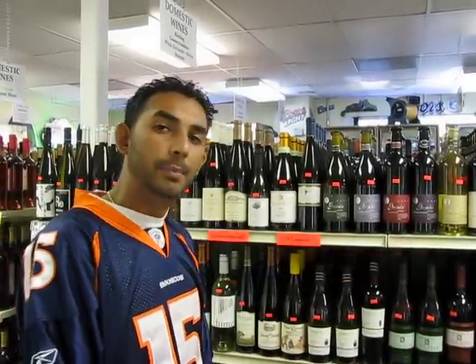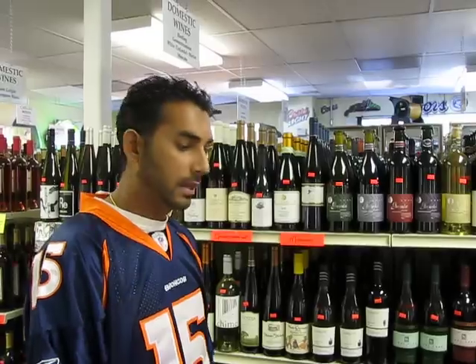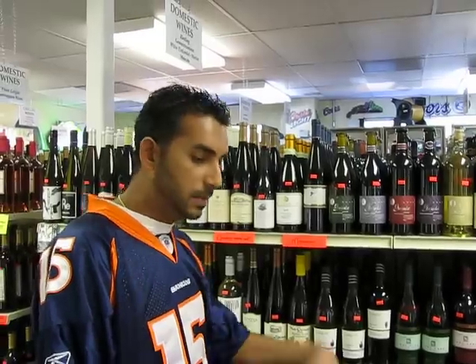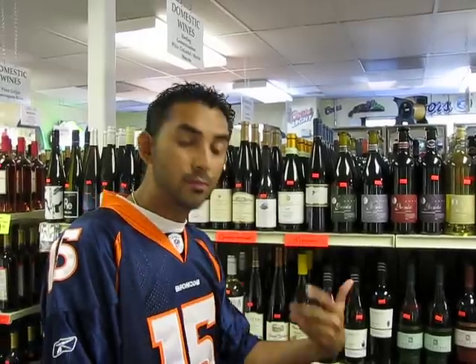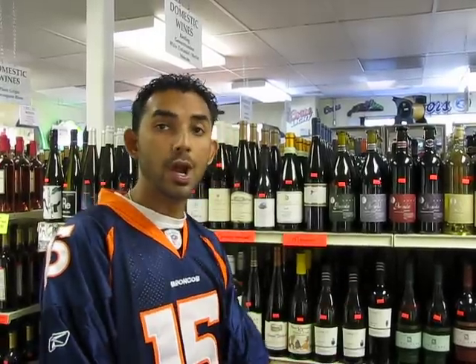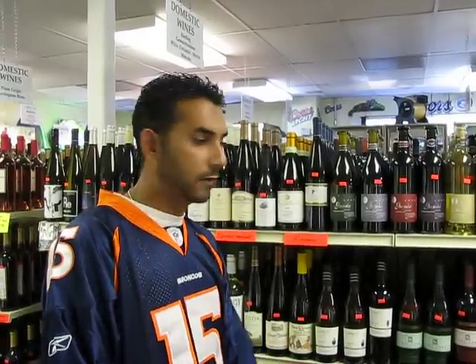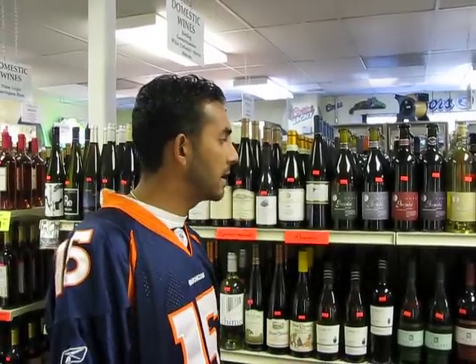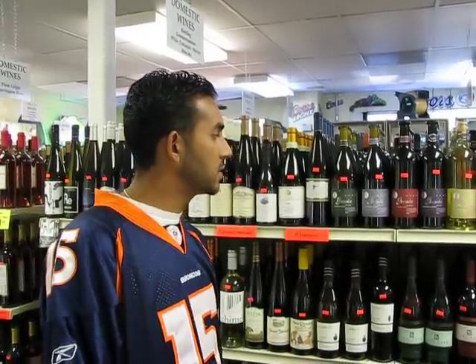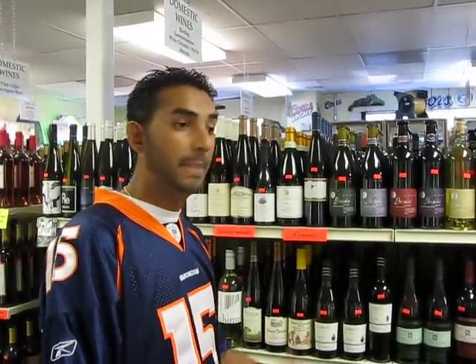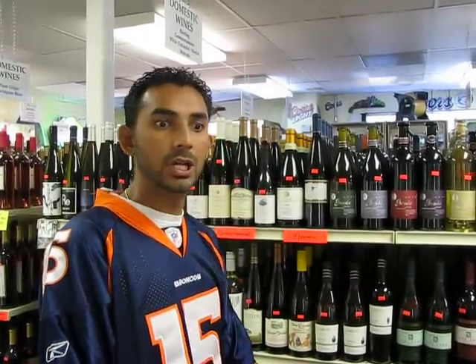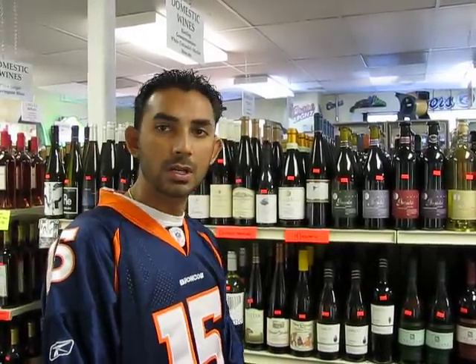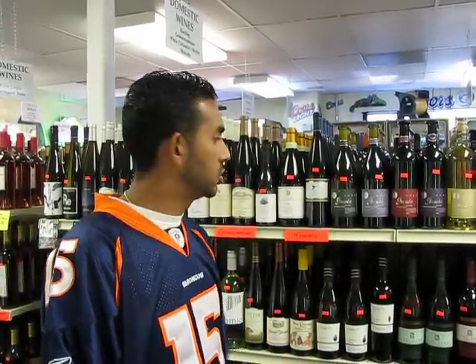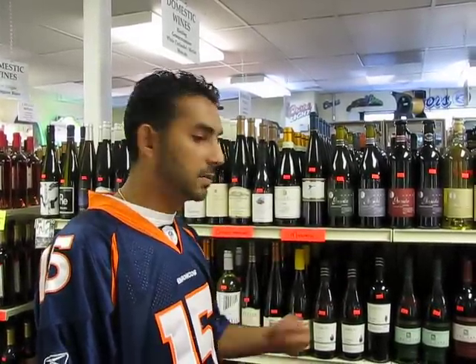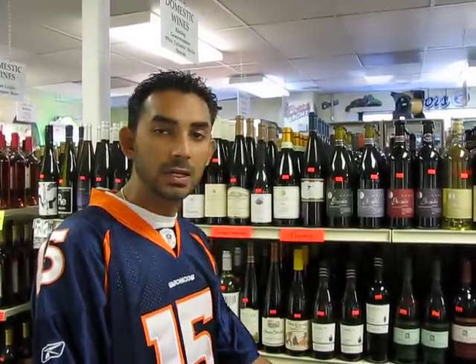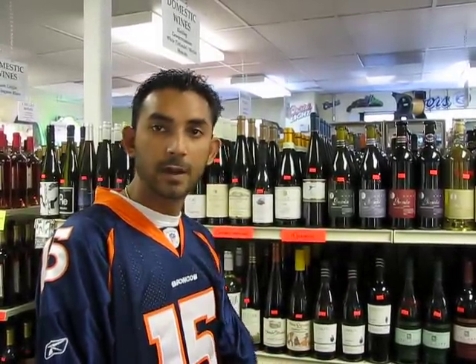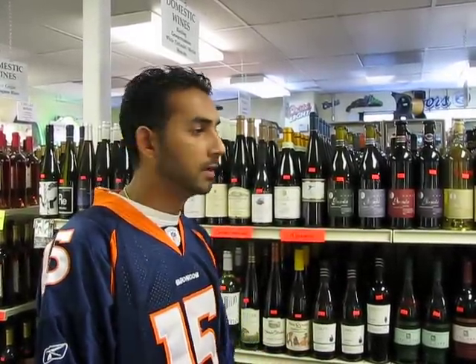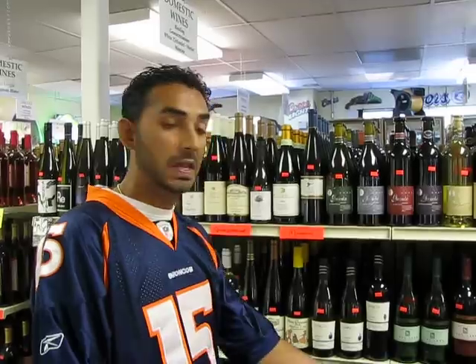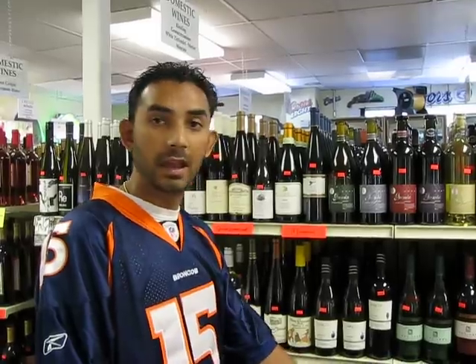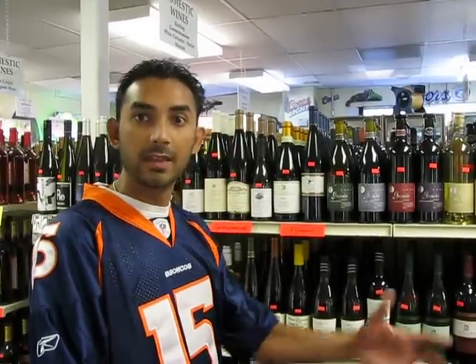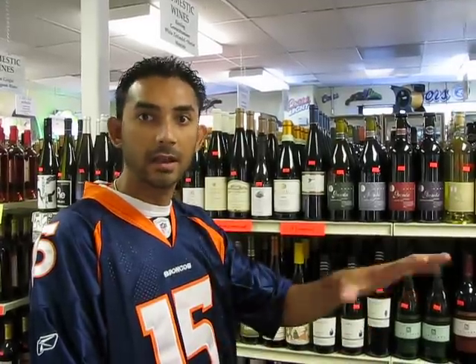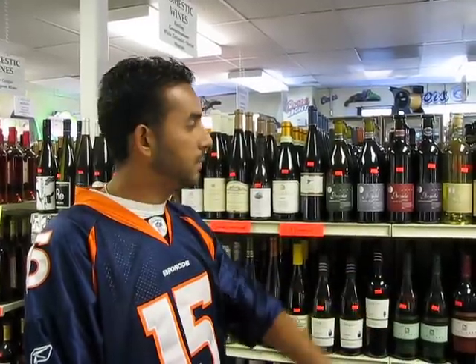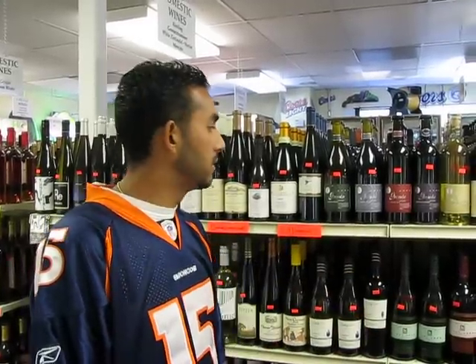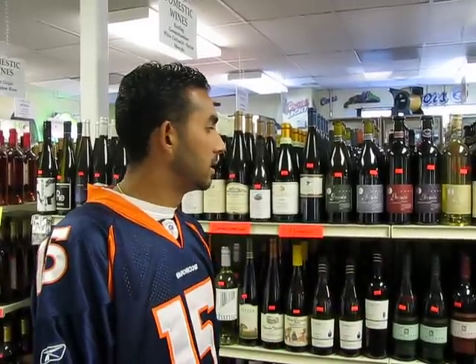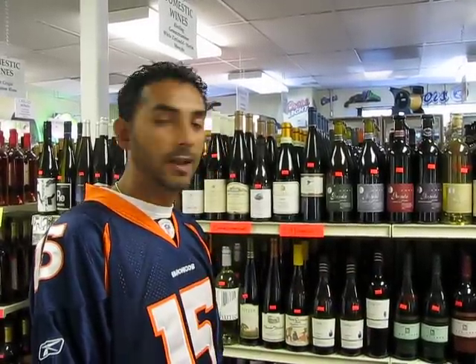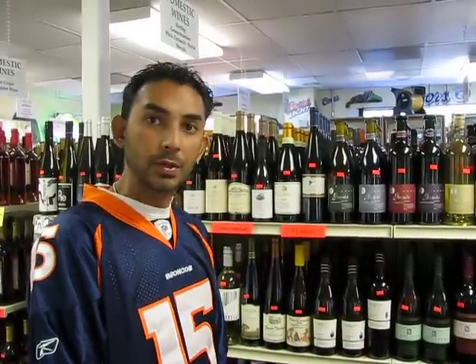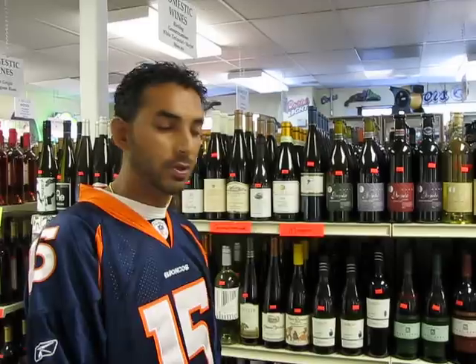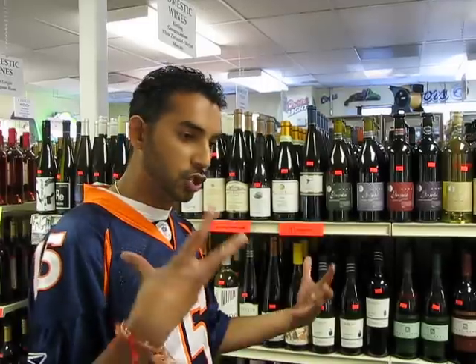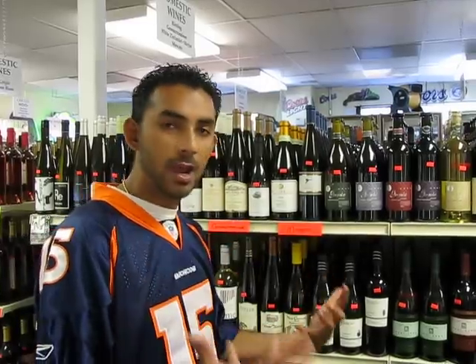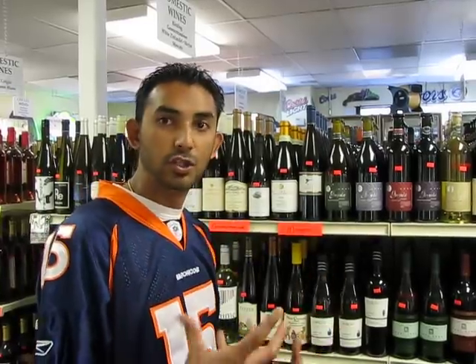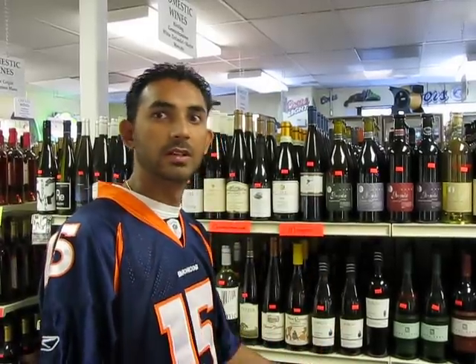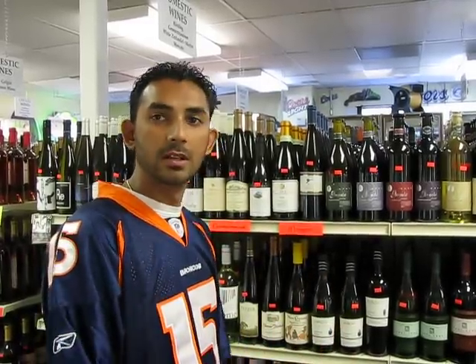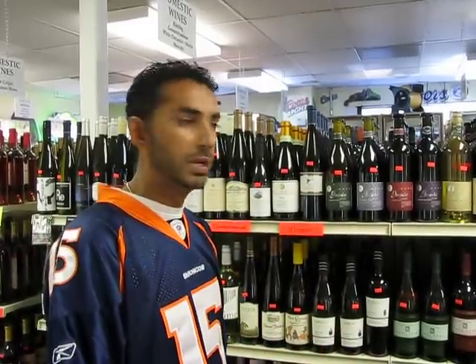But Merlots seem to be a lot more drier. So if you're going to have yourself a big dish such as beef, a steak, anything in that spectrum, you'll definitely want to do a Merlot. It'll just dry up the juiciness in your meal.